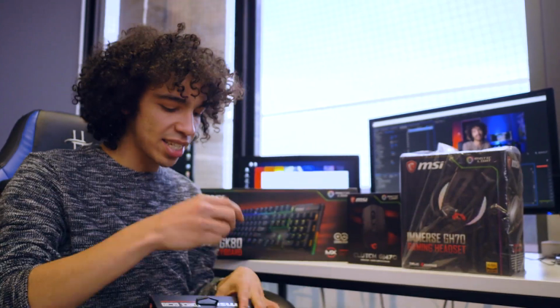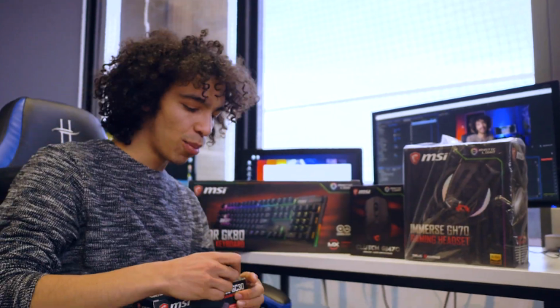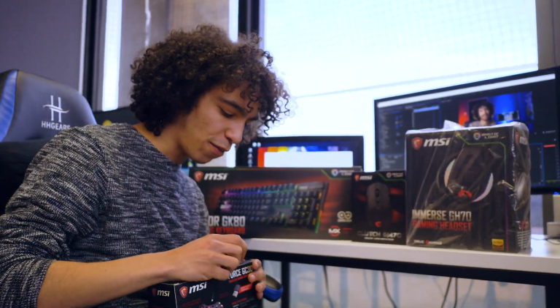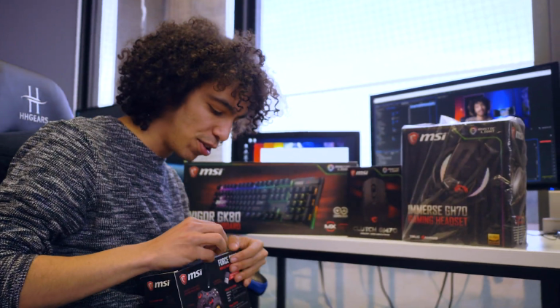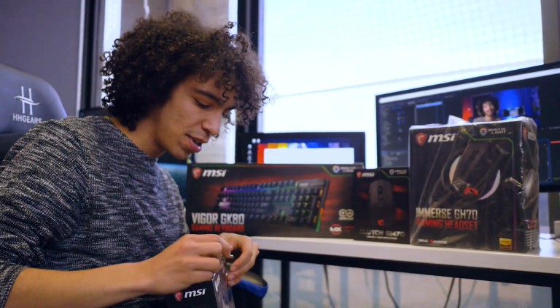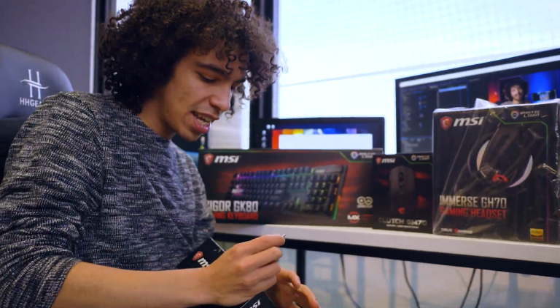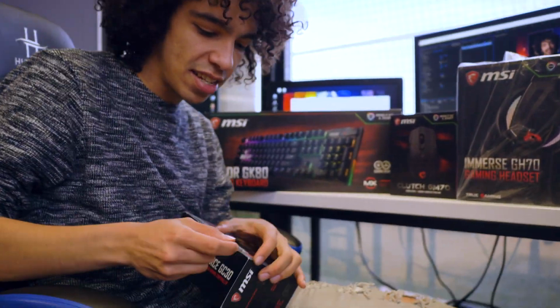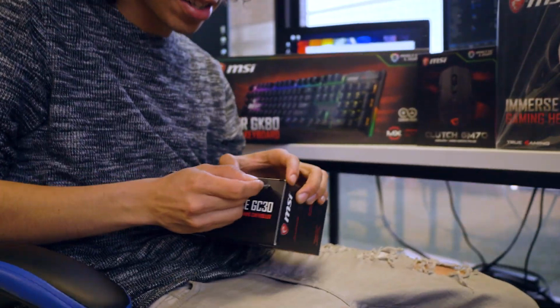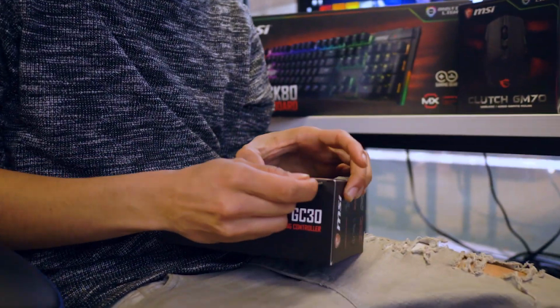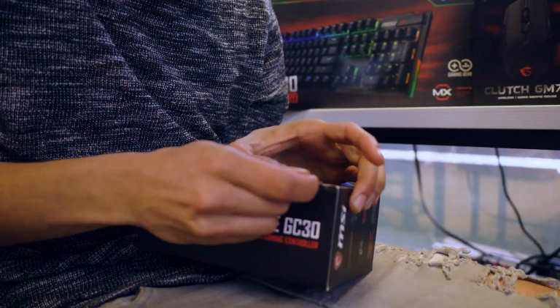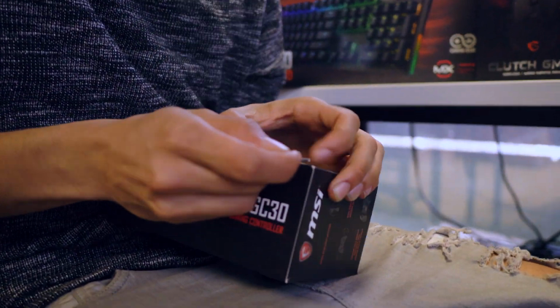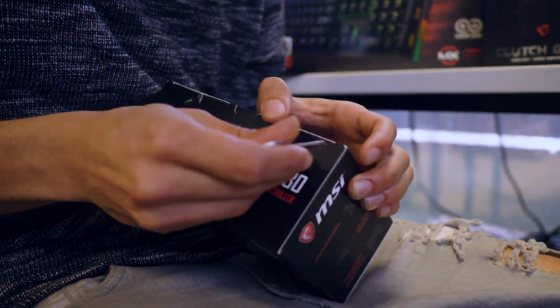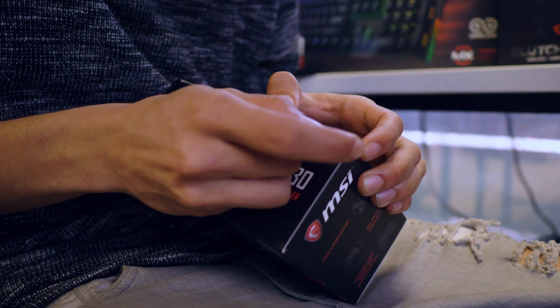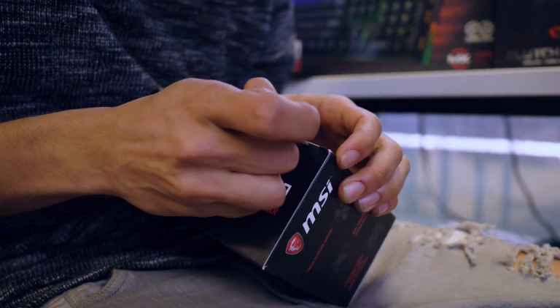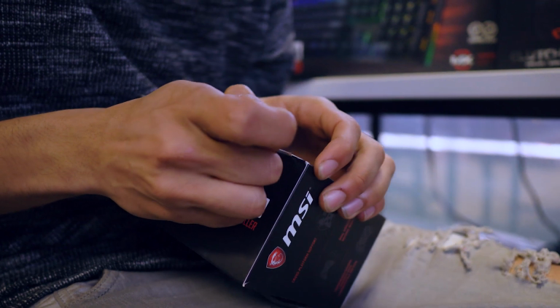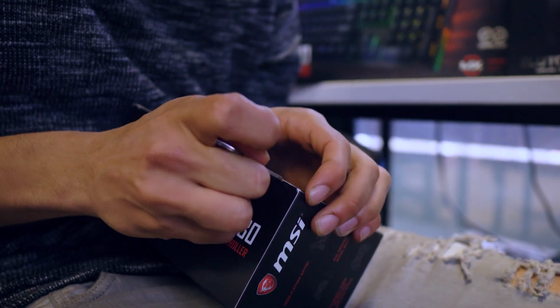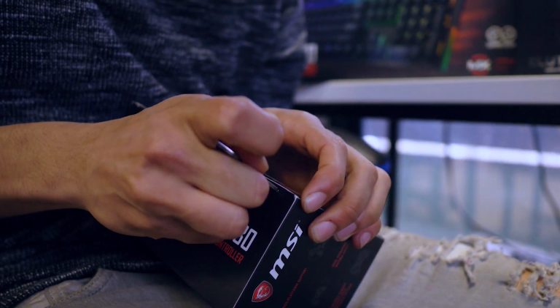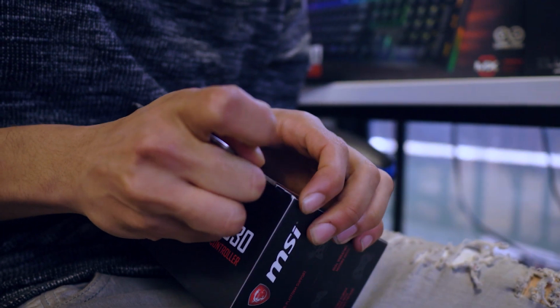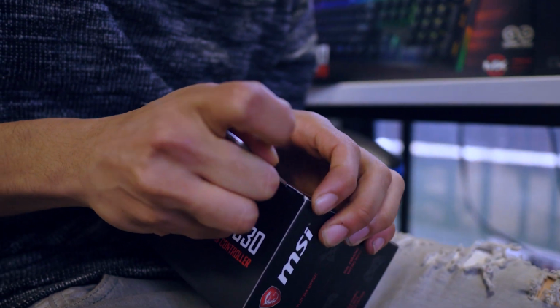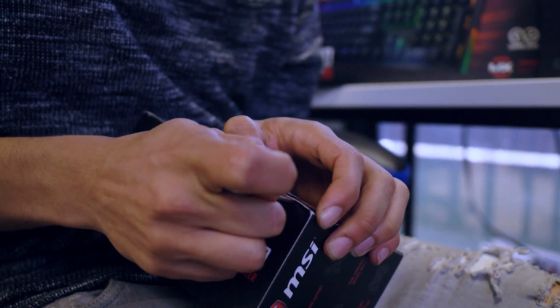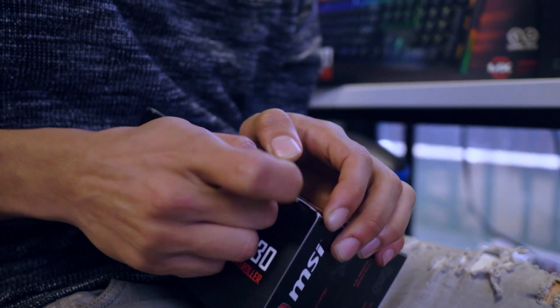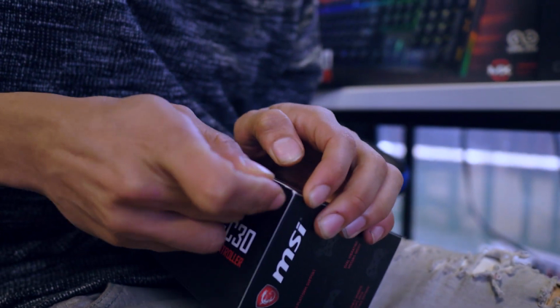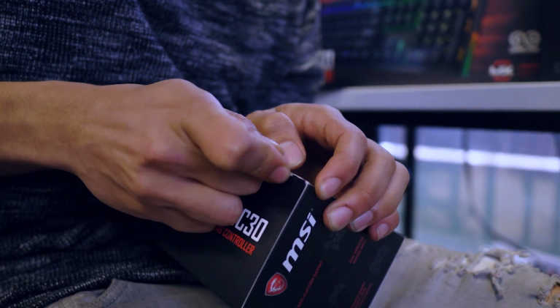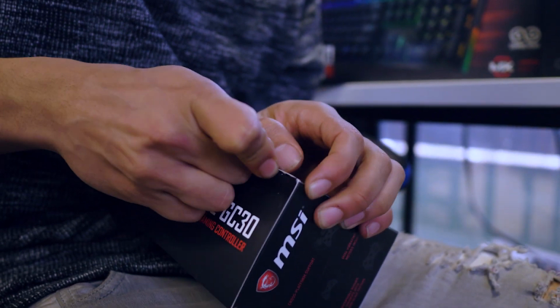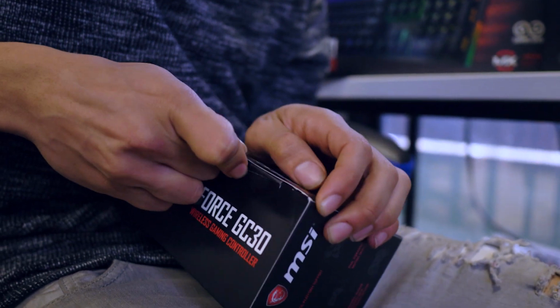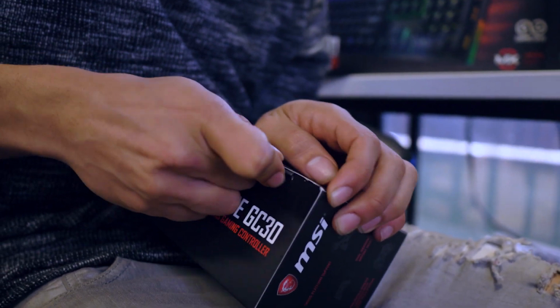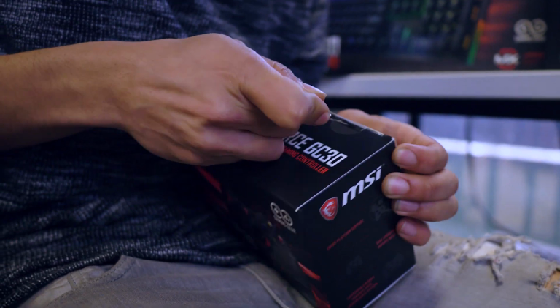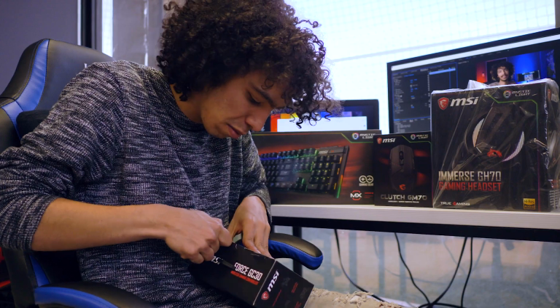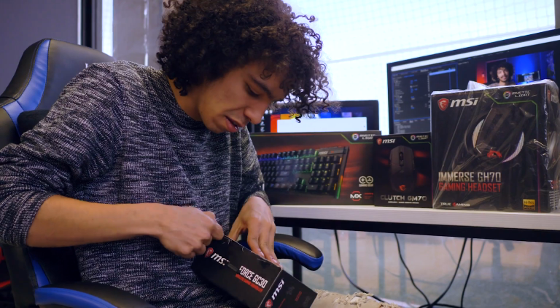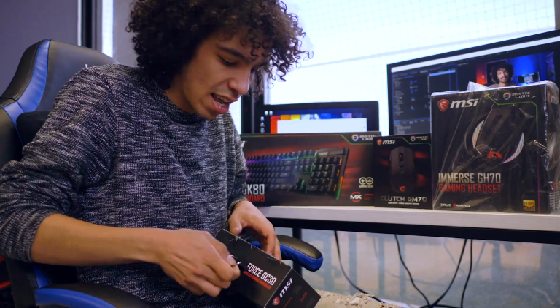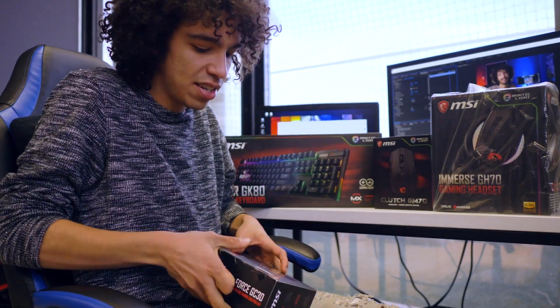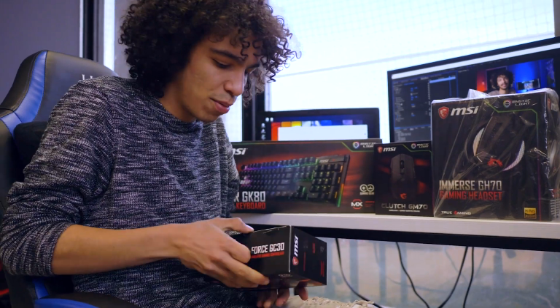But let's, without further ado, get these things out the box. I'm using a very informal slicer here — it's a key. And it's open.